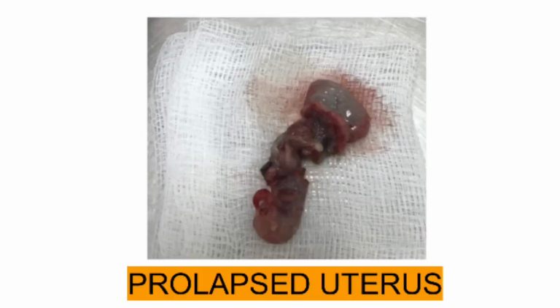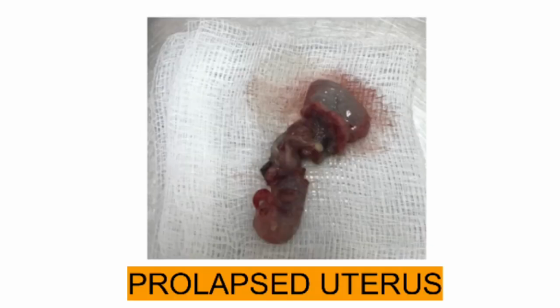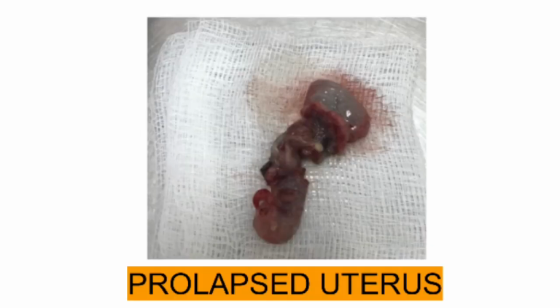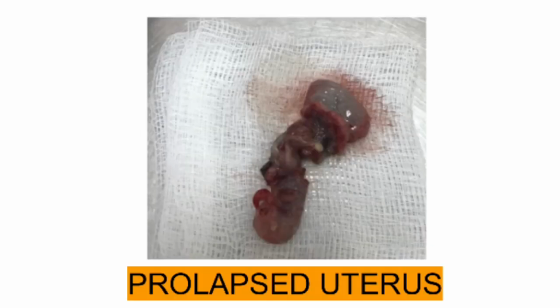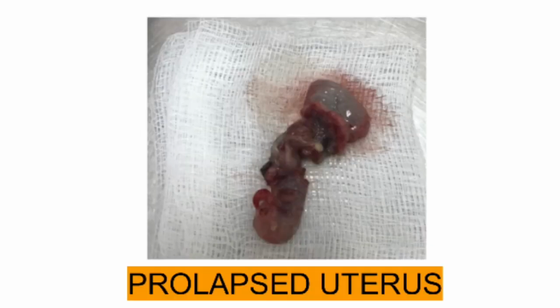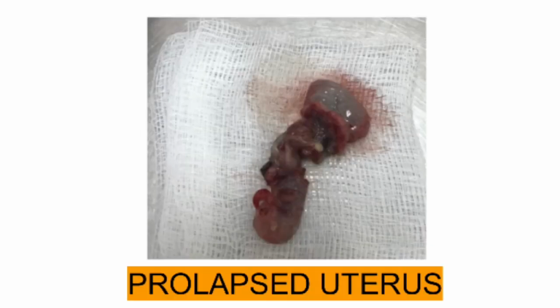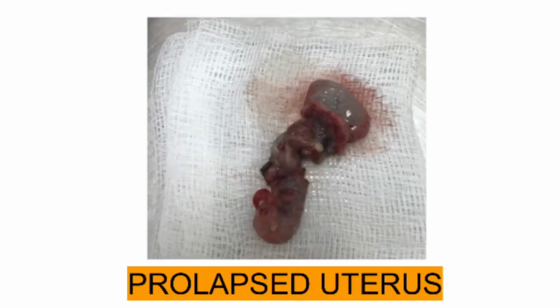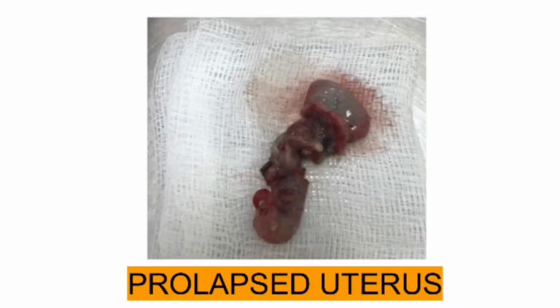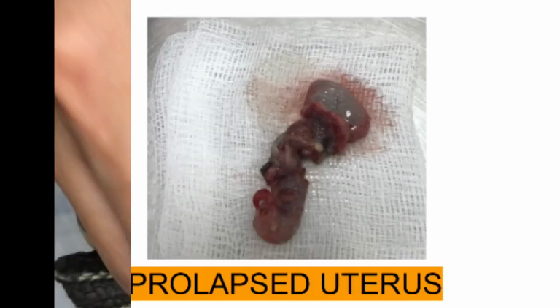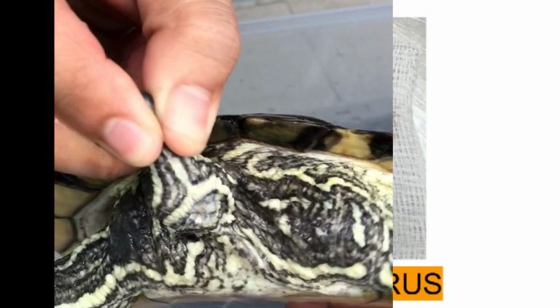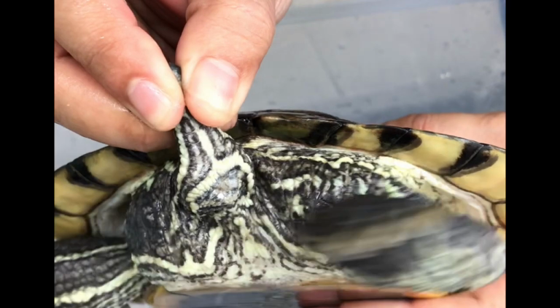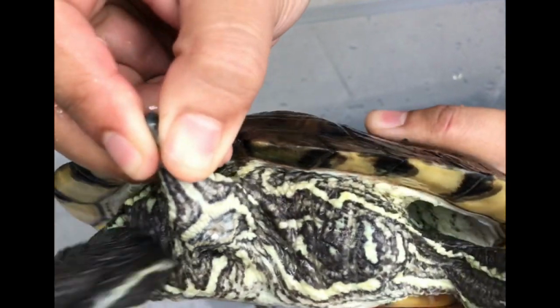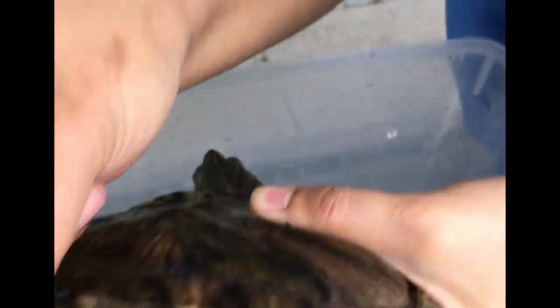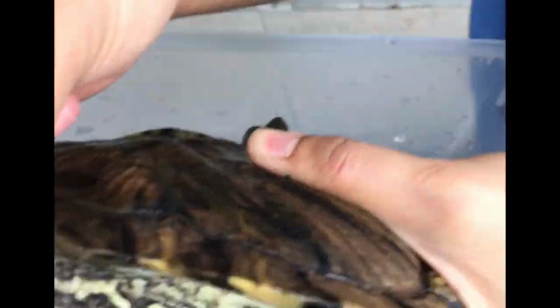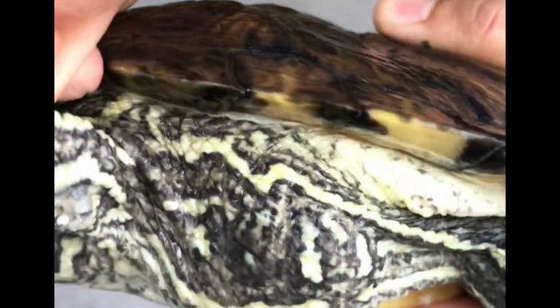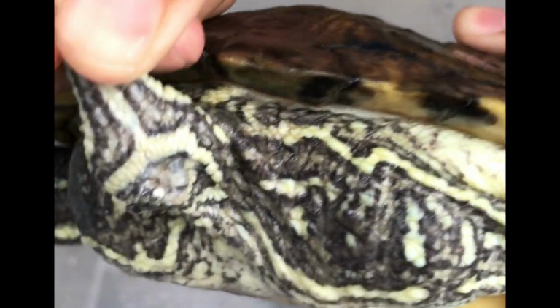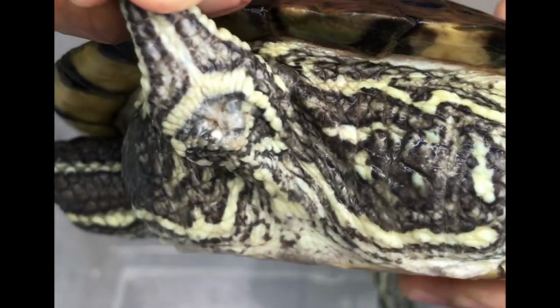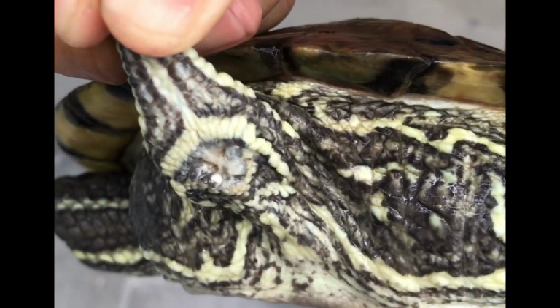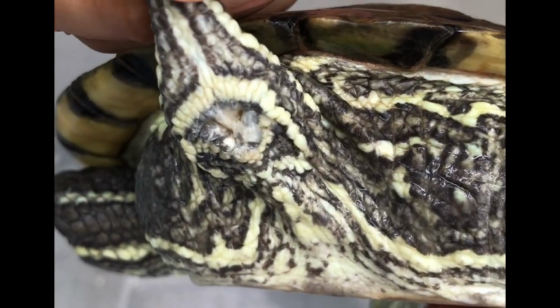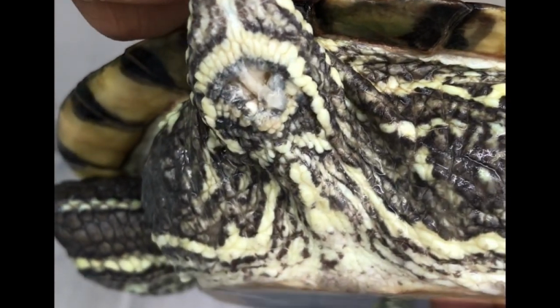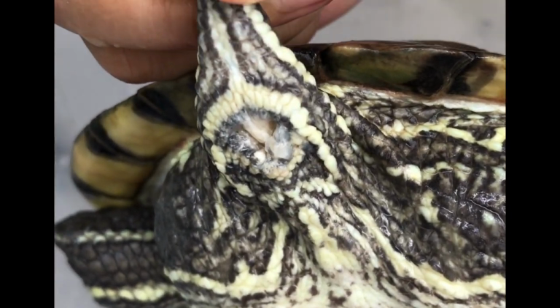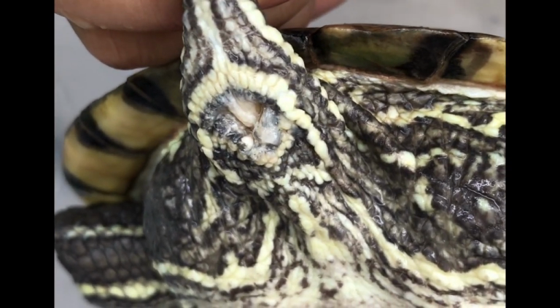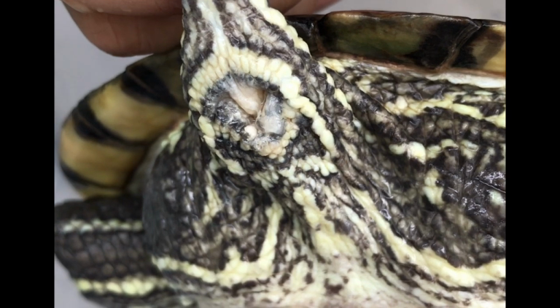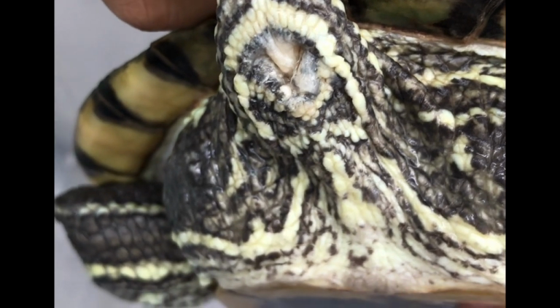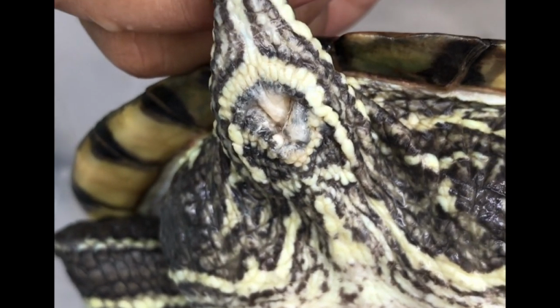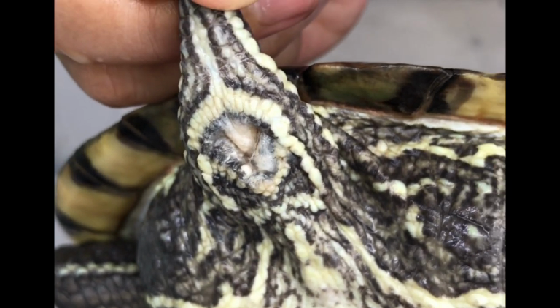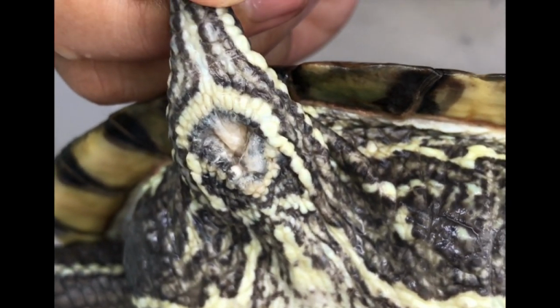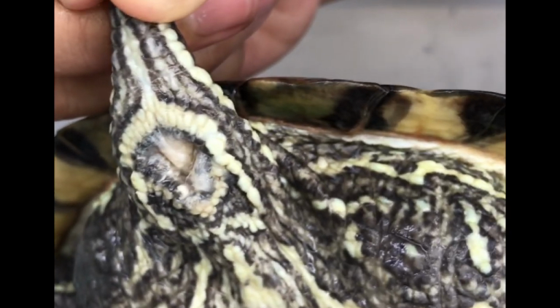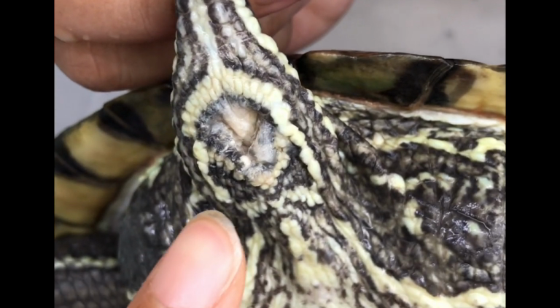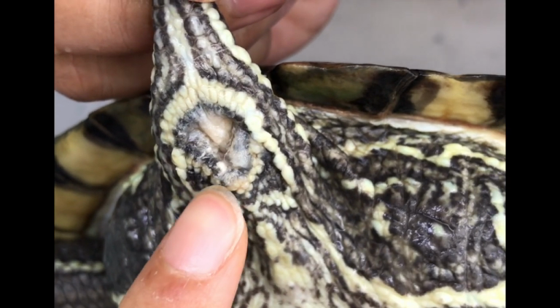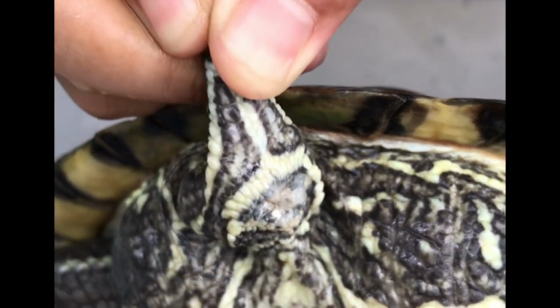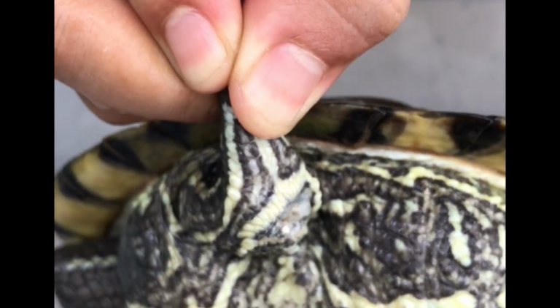Here is a picture of the prolapsed uterus up close. This is how the terrapin looks after the surgery. As you can see, you can no longer see the prolapsed uterus. However, removing her uterus means that she cannot lay eggs anymore.